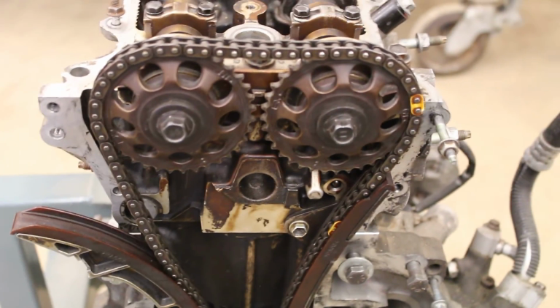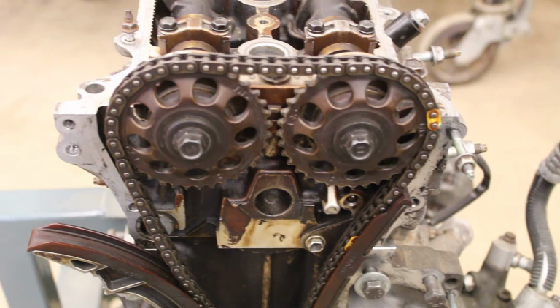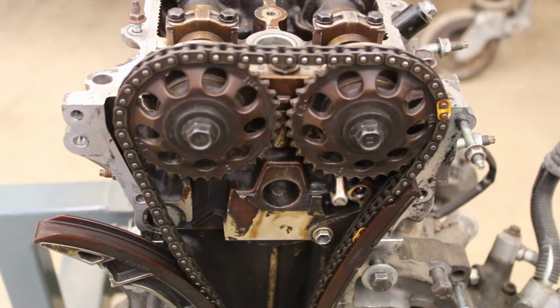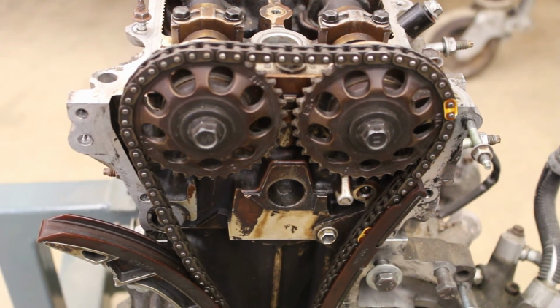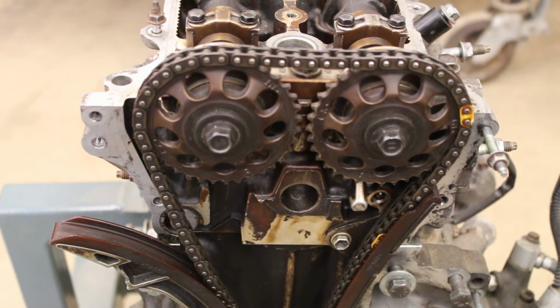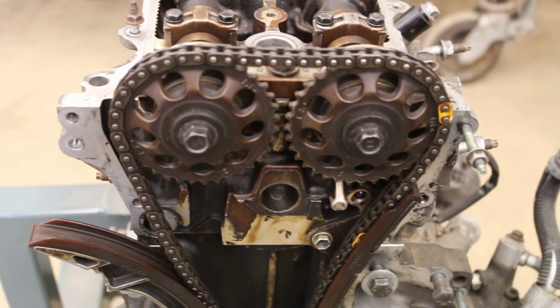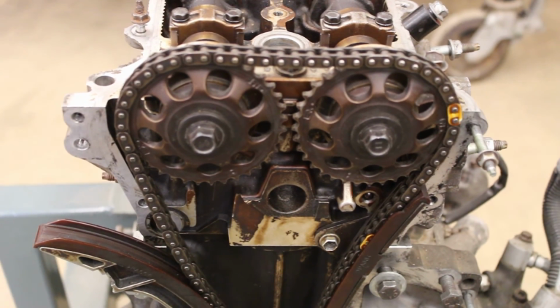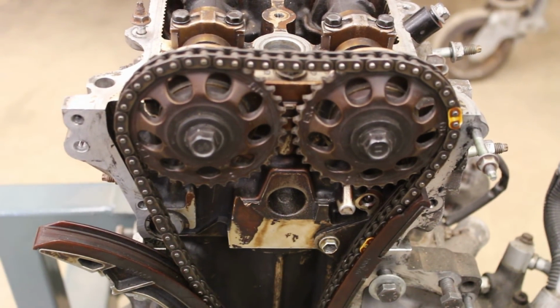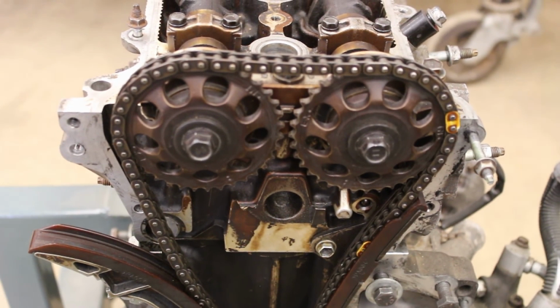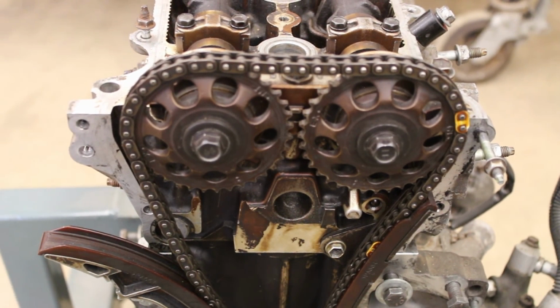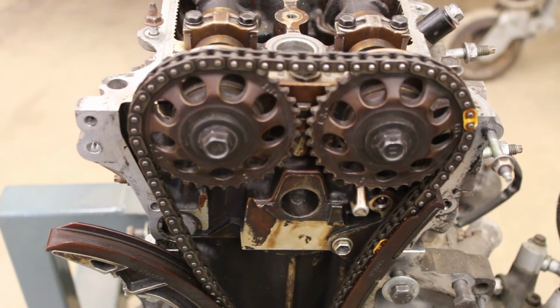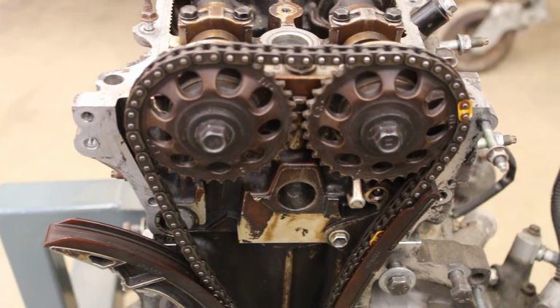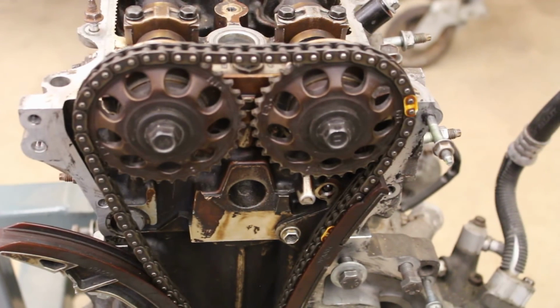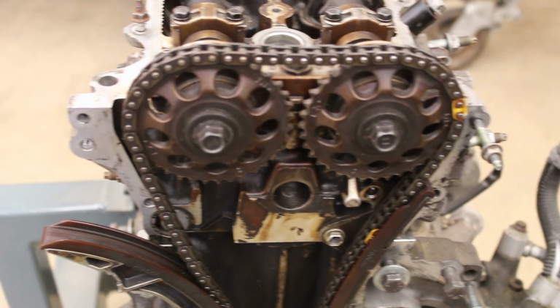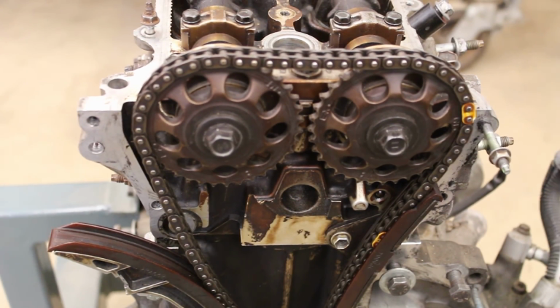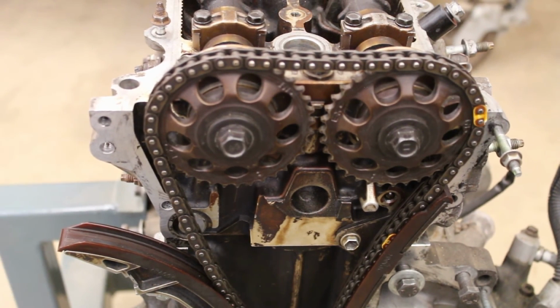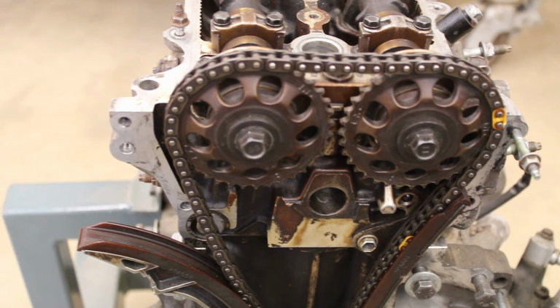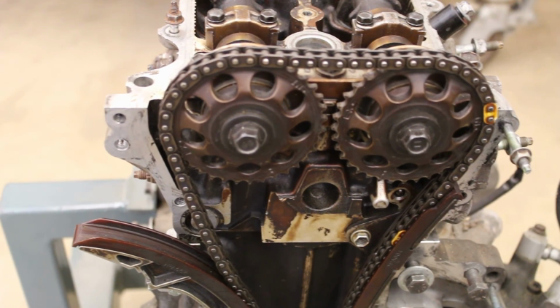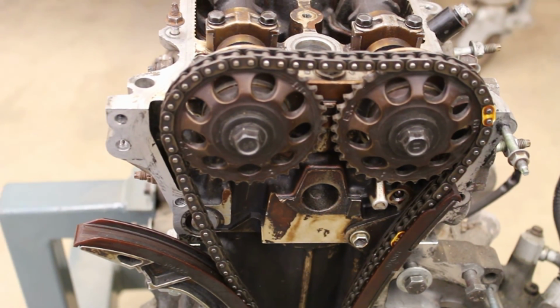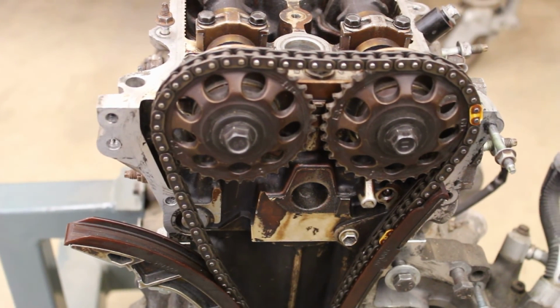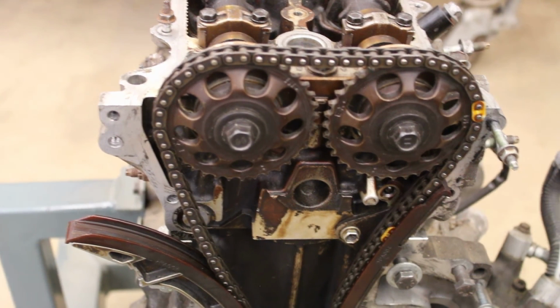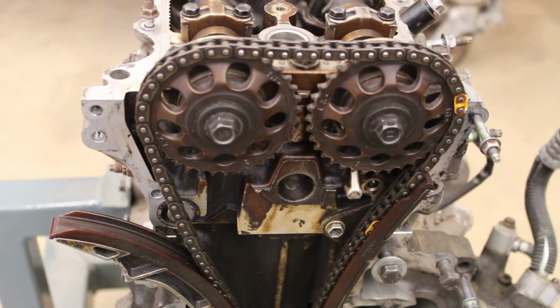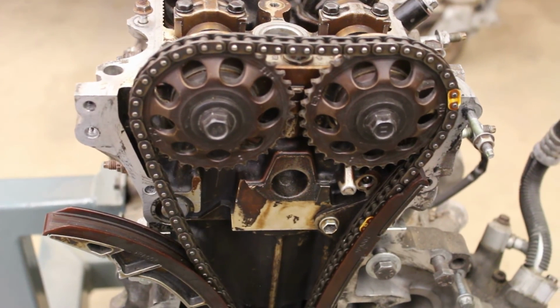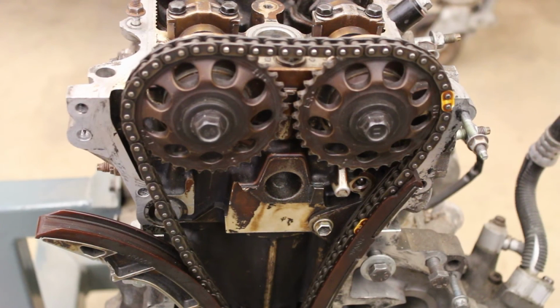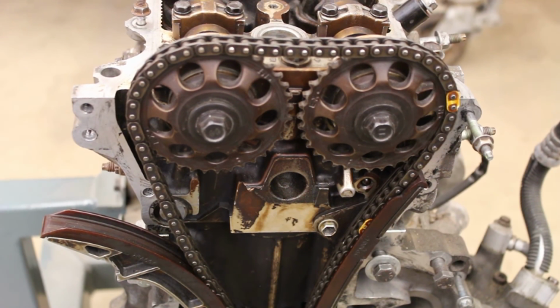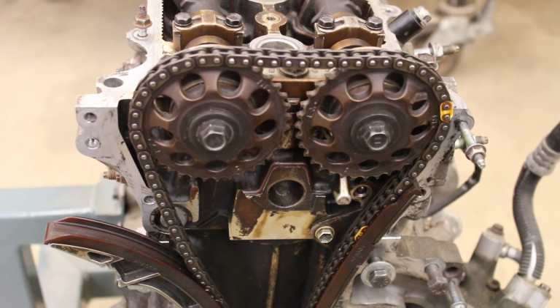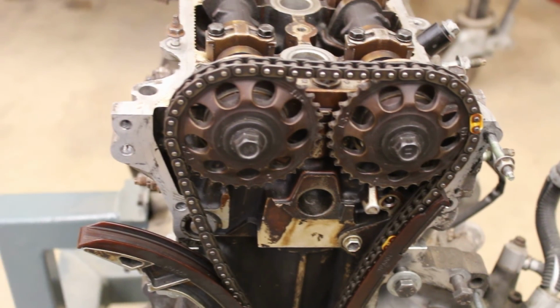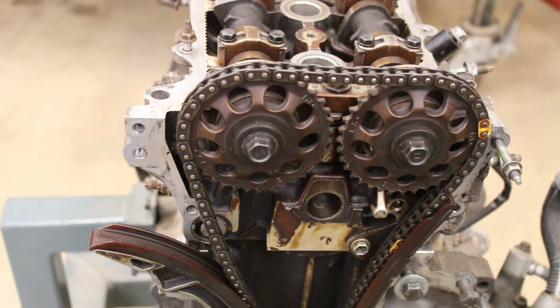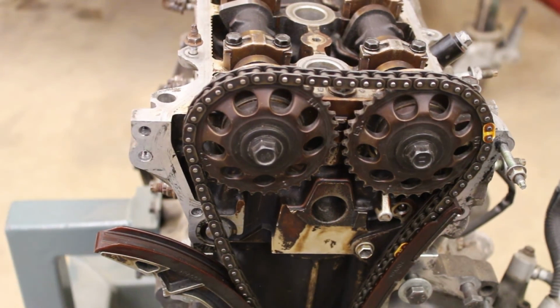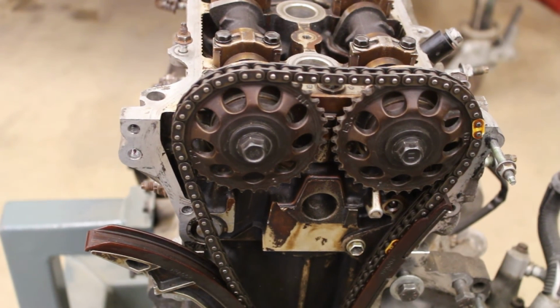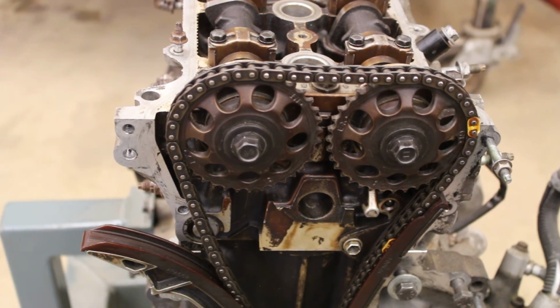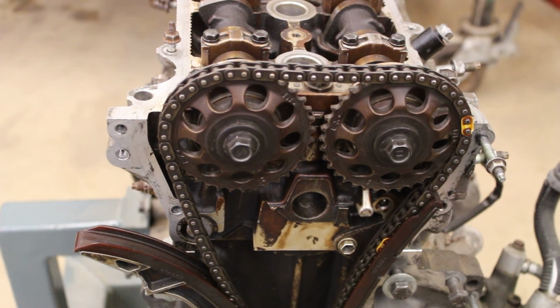Ironically, this engine came to us because the crankshaft bearings were burned up. These engines are so reliable that the owners sometimes ignore them, and then all of a sudden it started making clattering and banging noises — they burned the connecting rod bearings right out of it. So we have it here at the school.